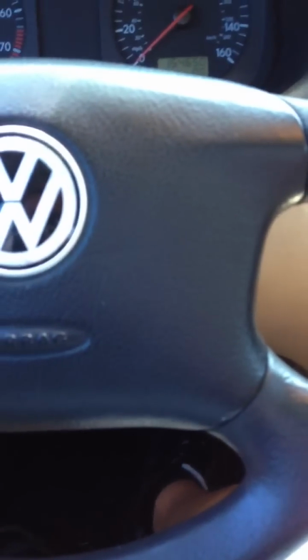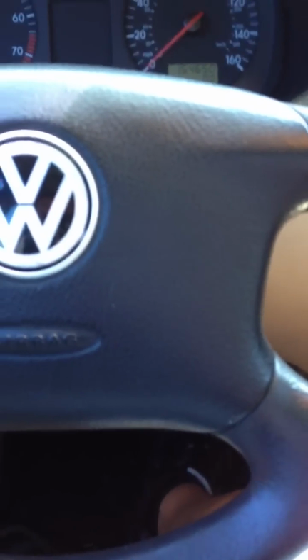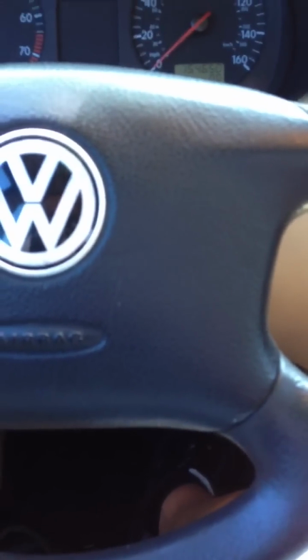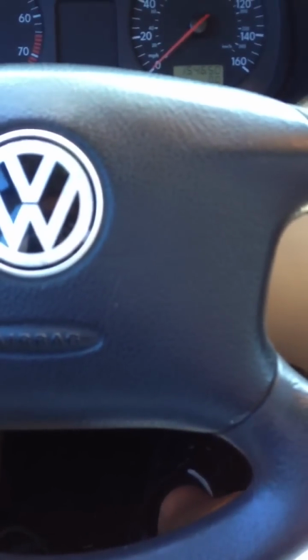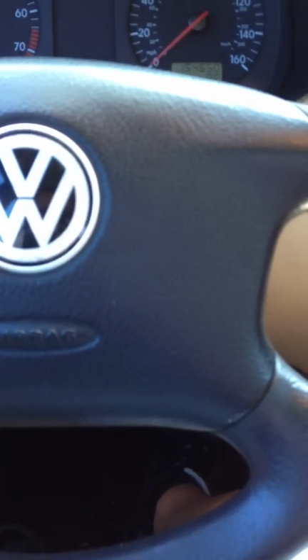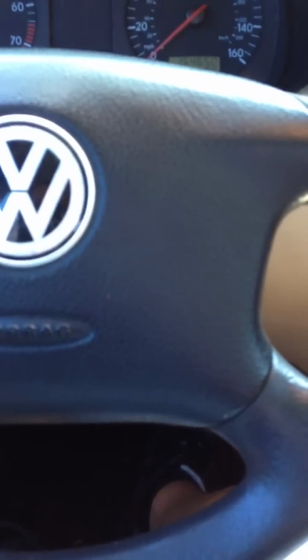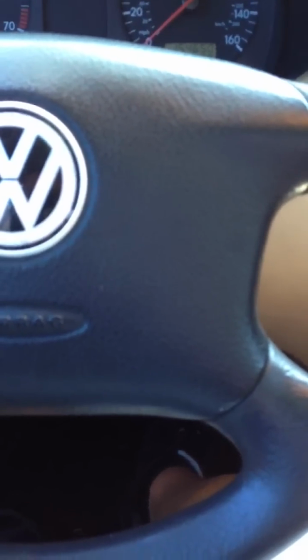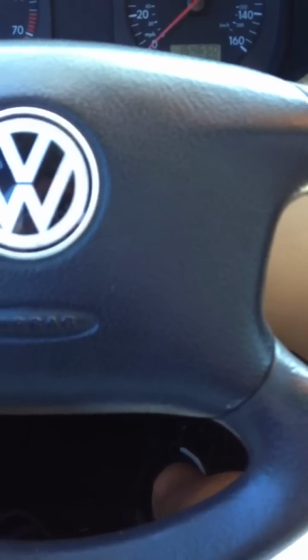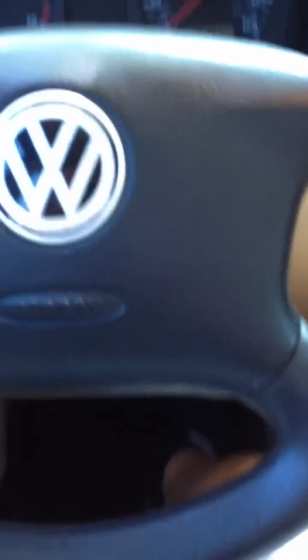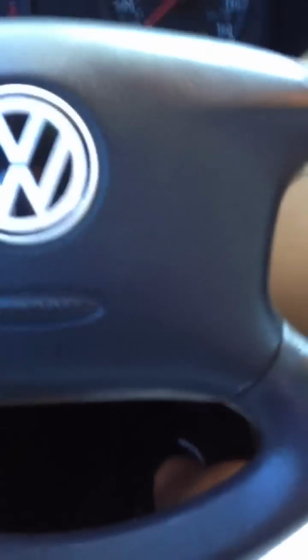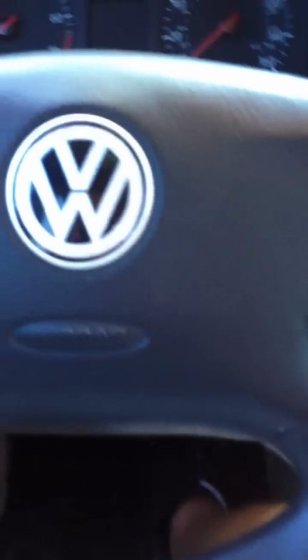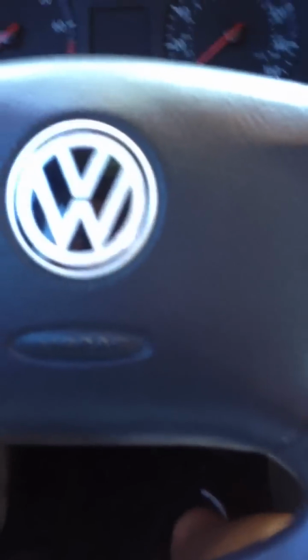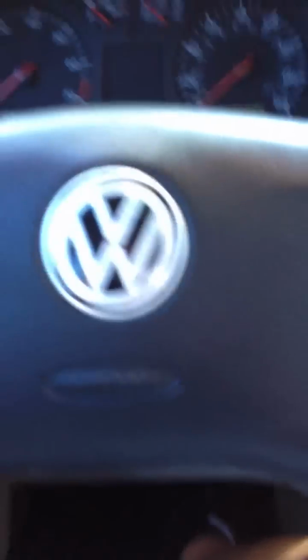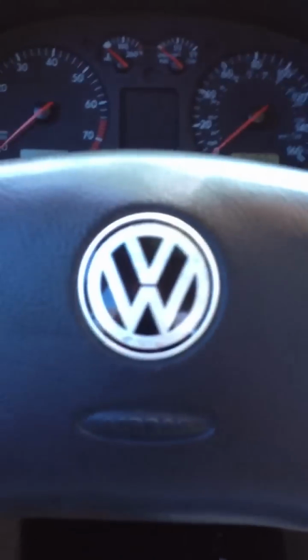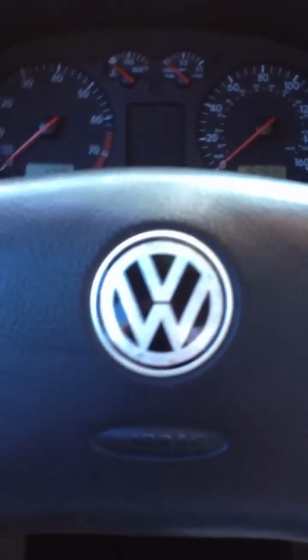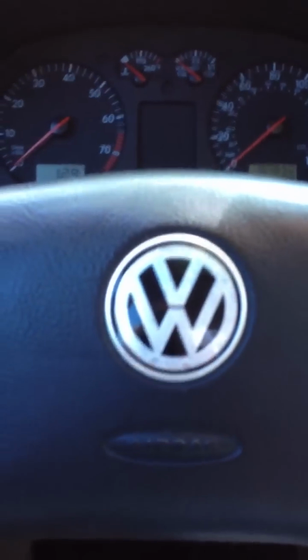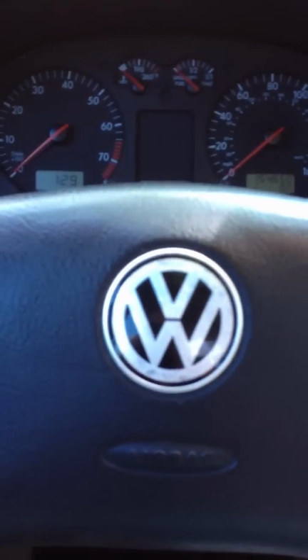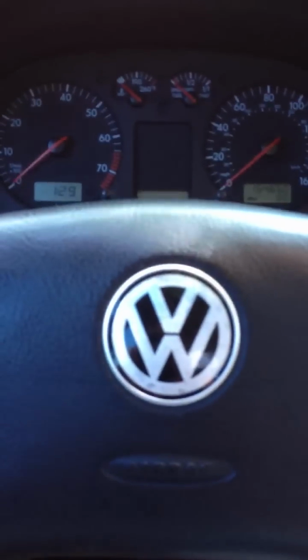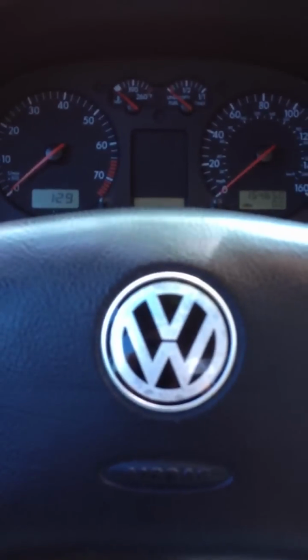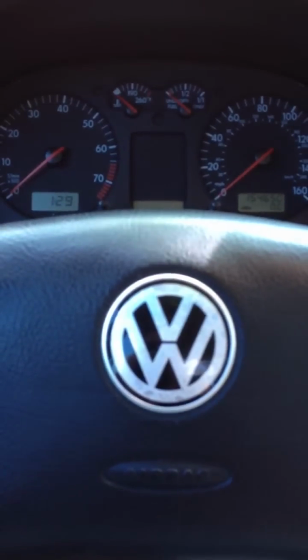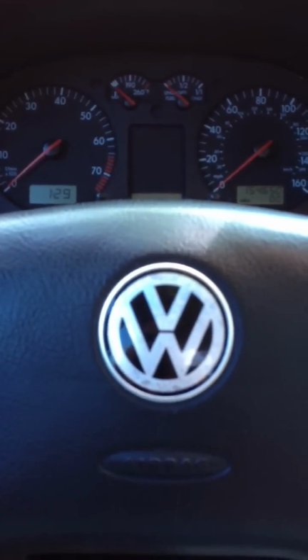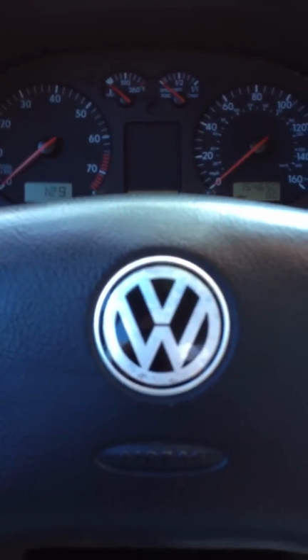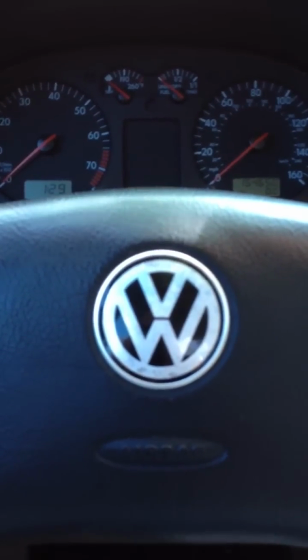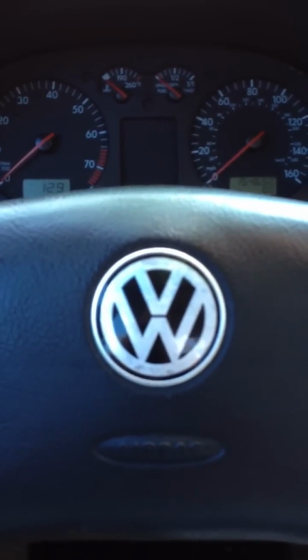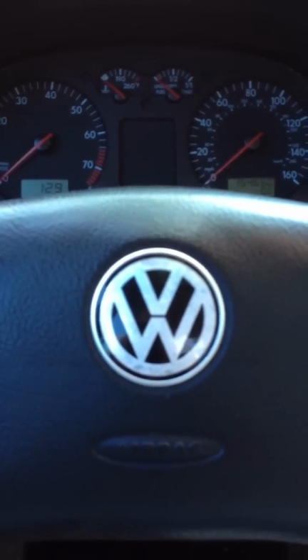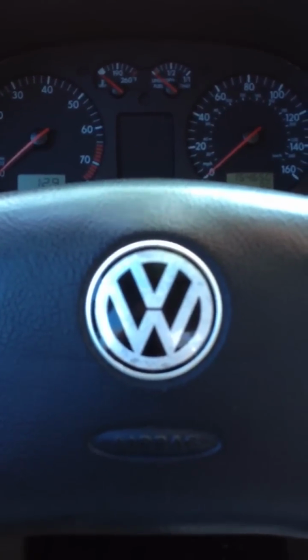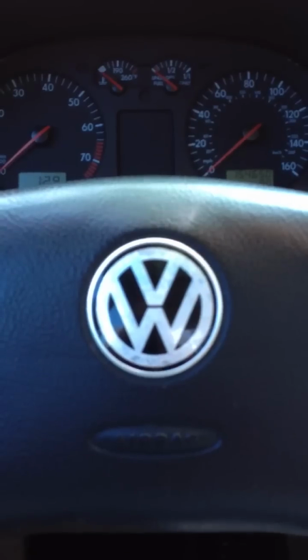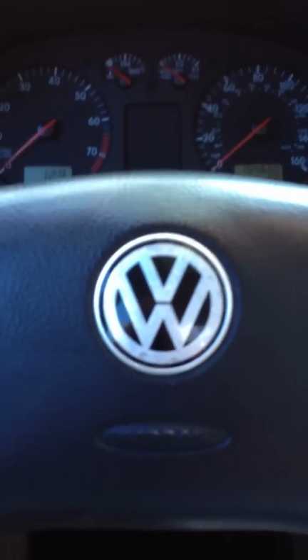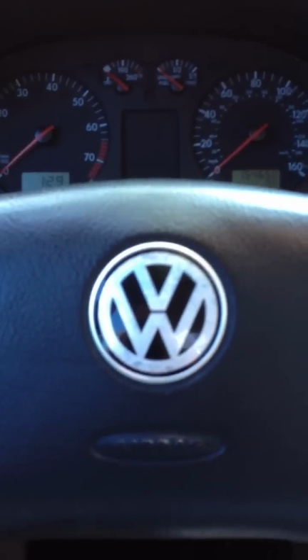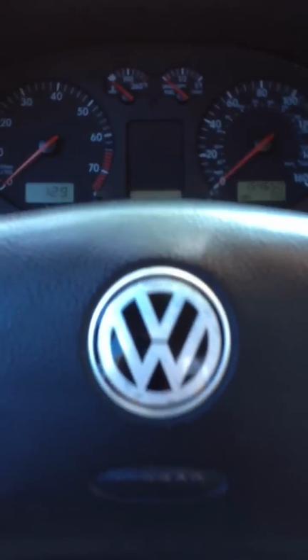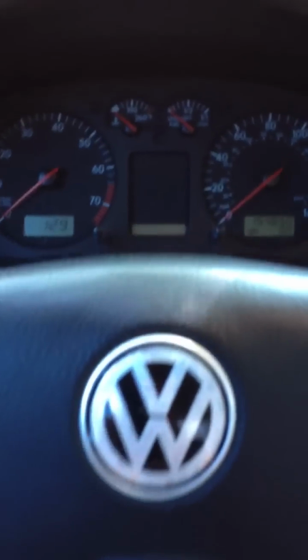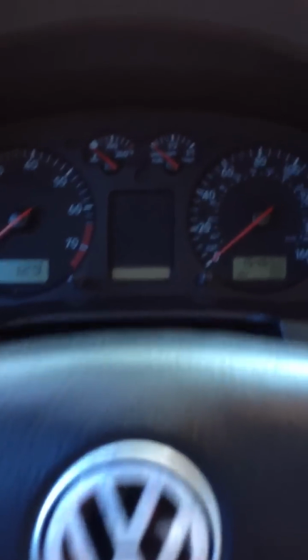Hey, what's up guys? I just wanted to show you a quick problem I'm having with my Volkswagen Jetta here. It is the 2.0 4-cylinder automatic, 99.